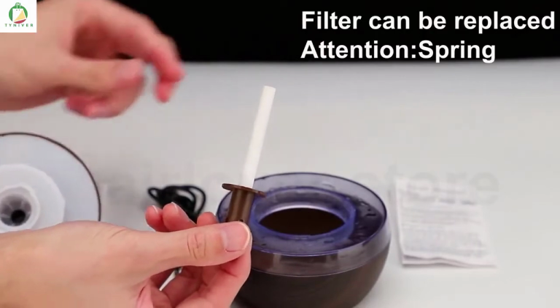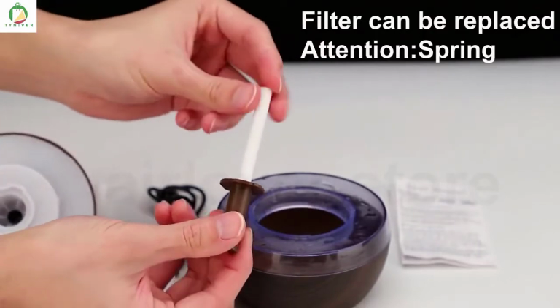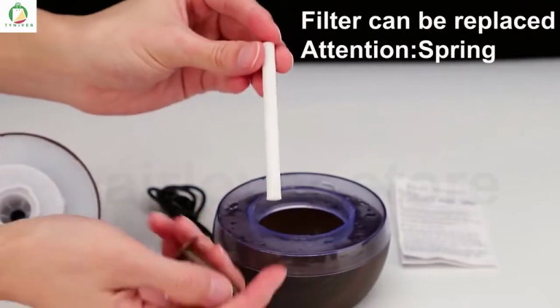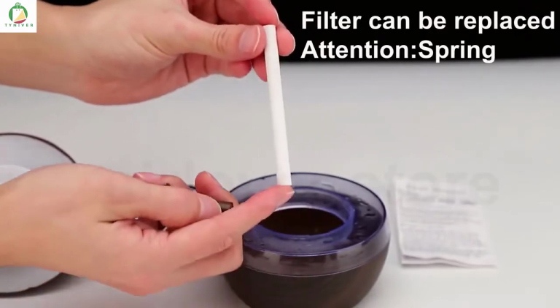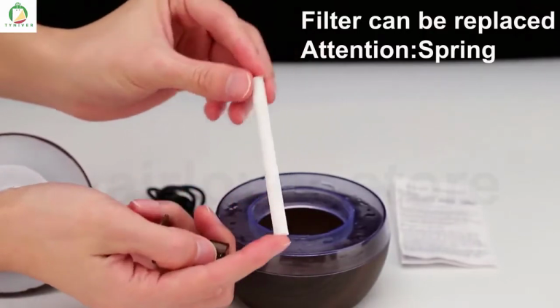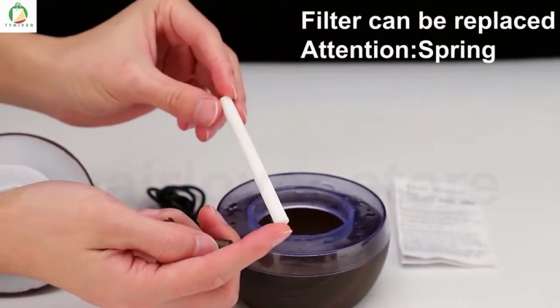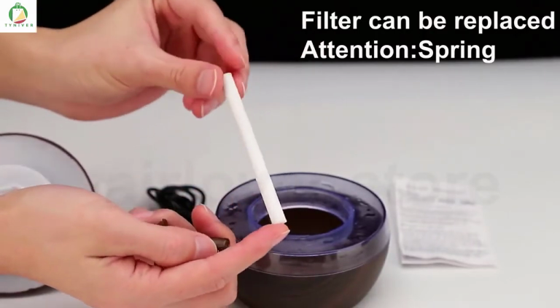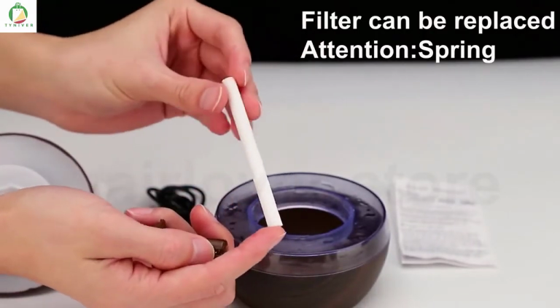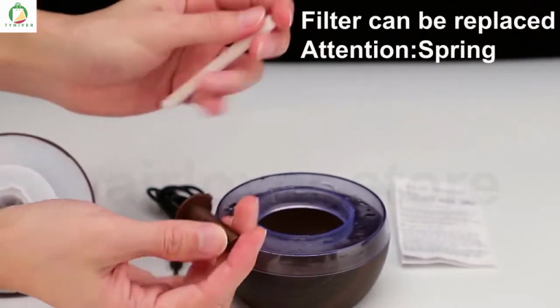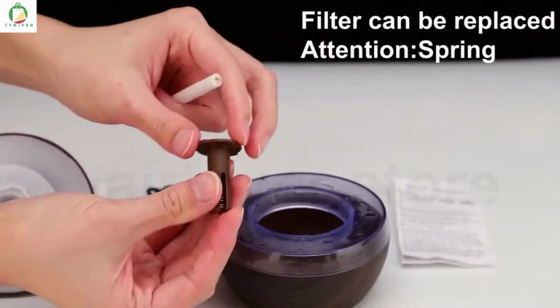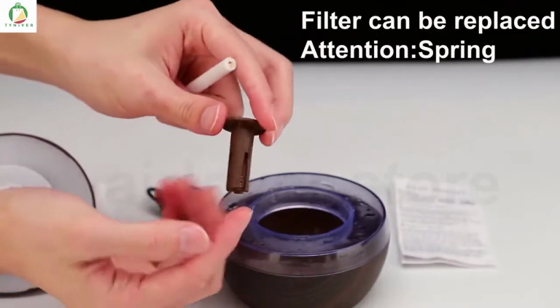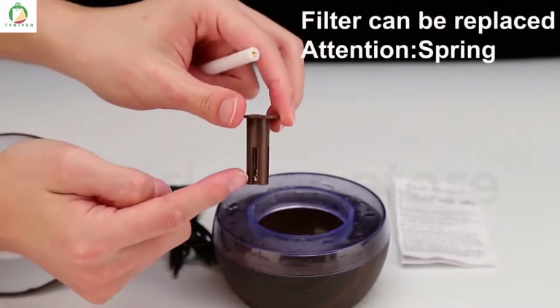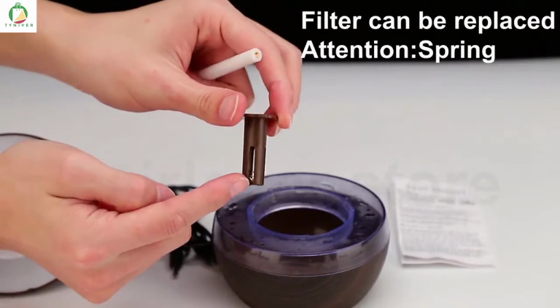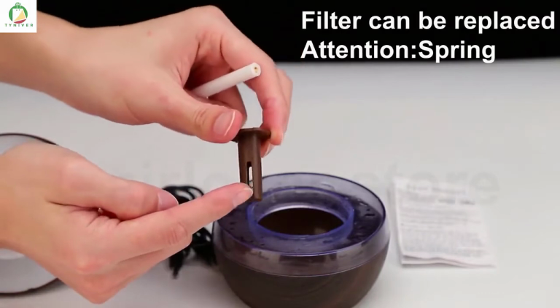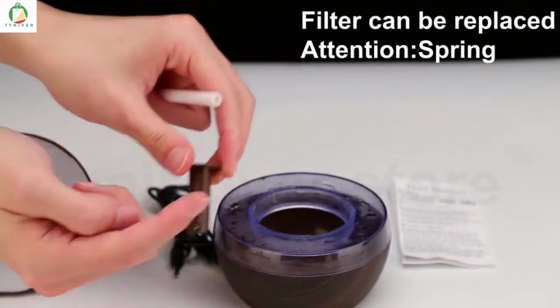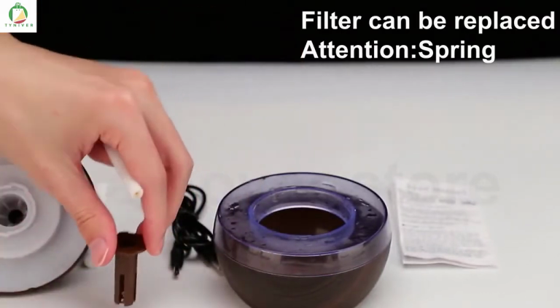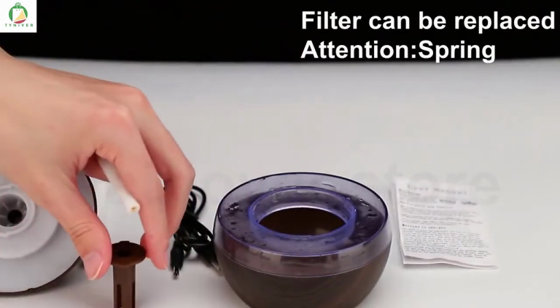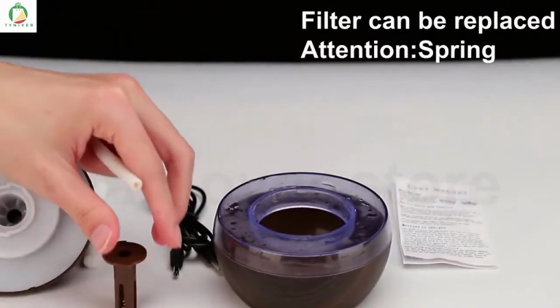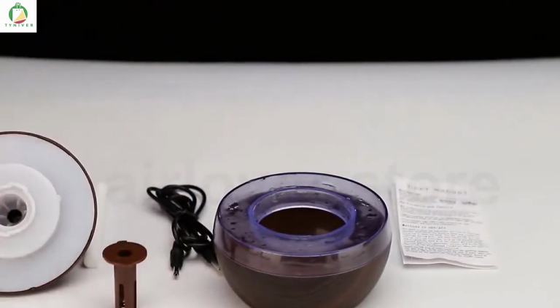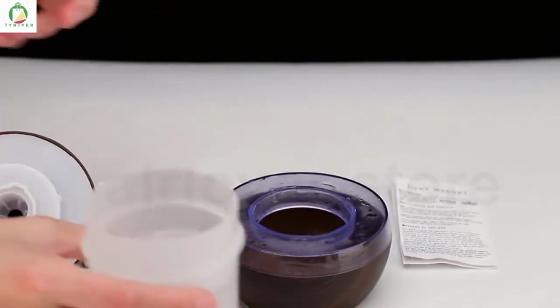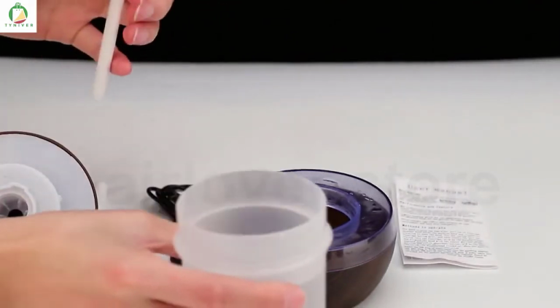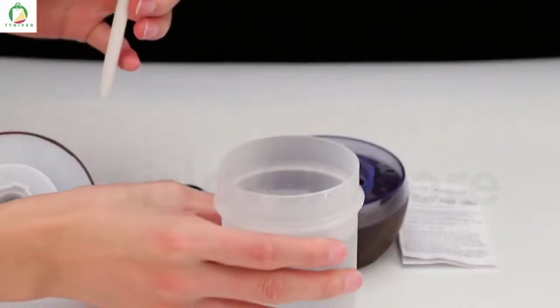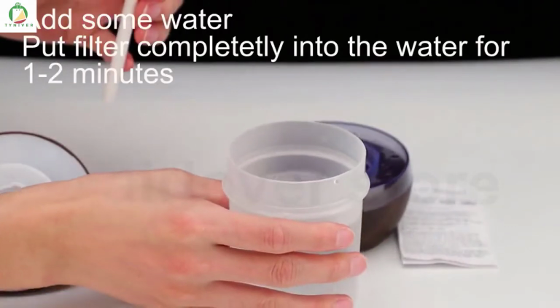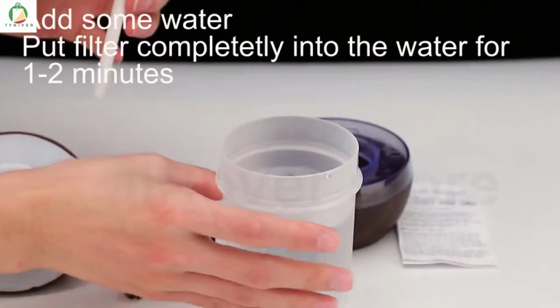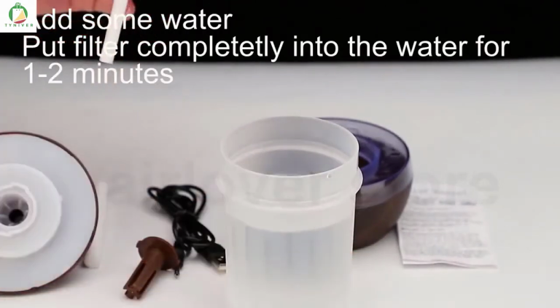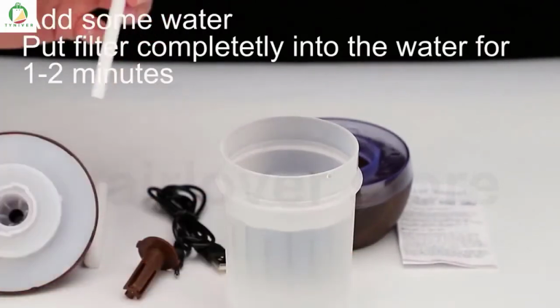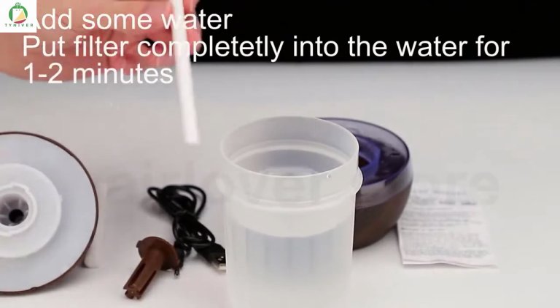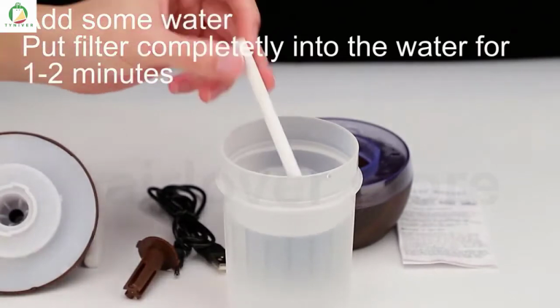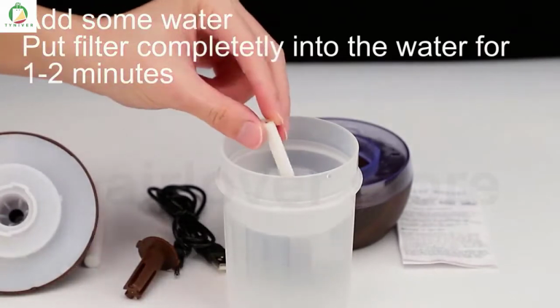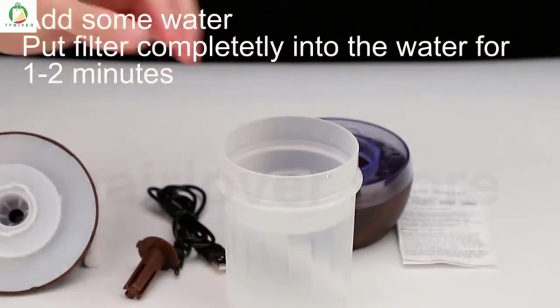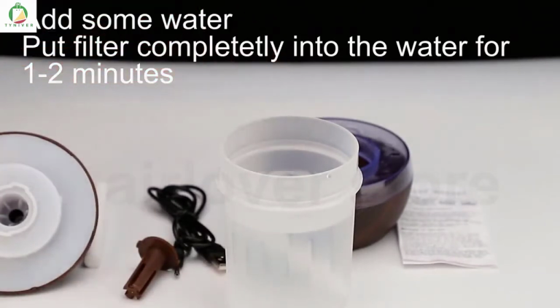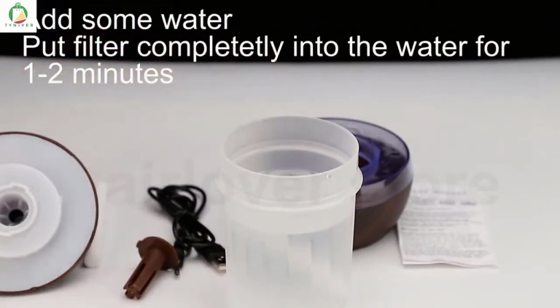You need to put the filter into the water for one or two minutes. And don't forget about the spring — it's very important. Add some water and put our filter in it.